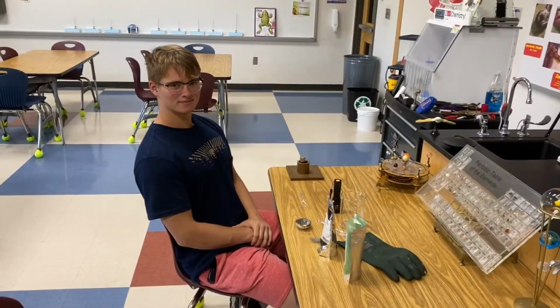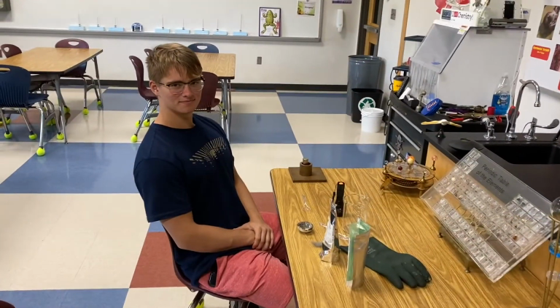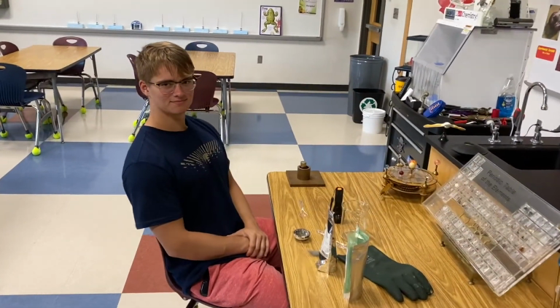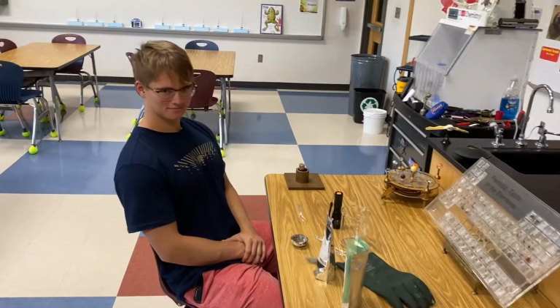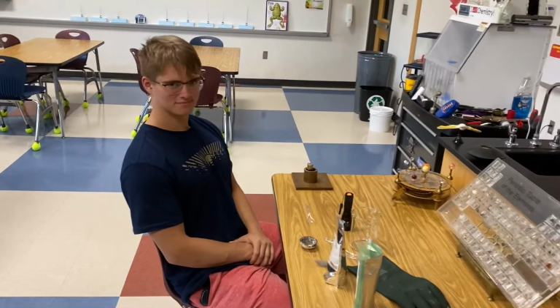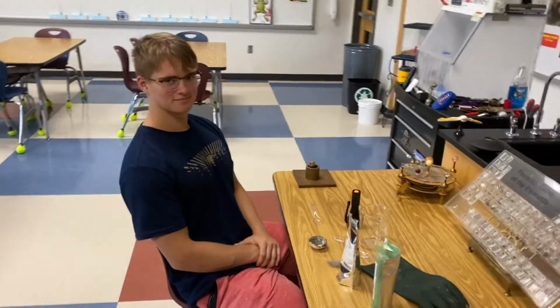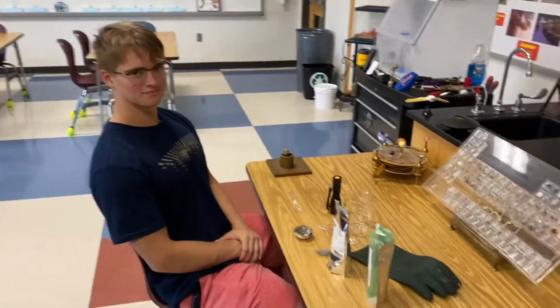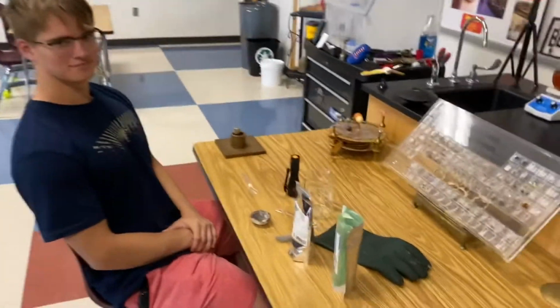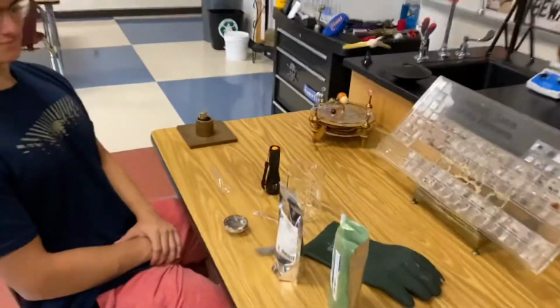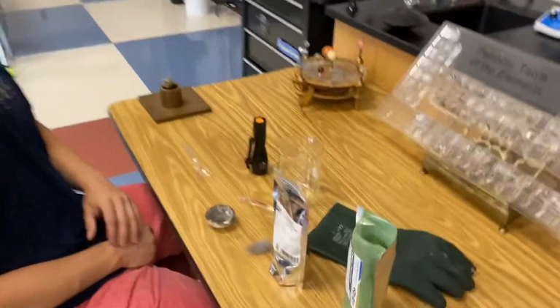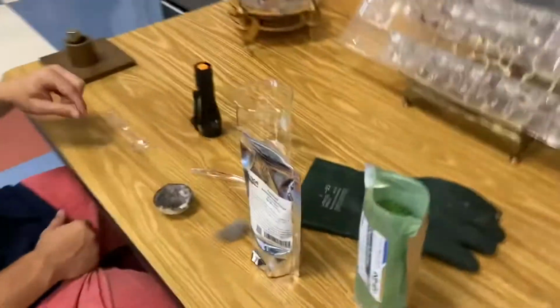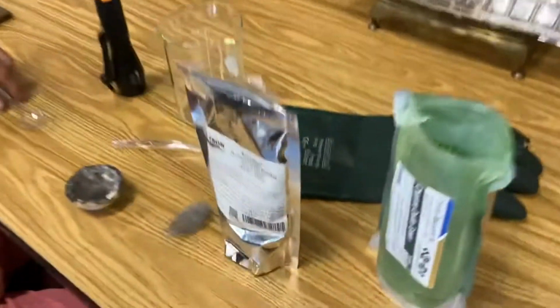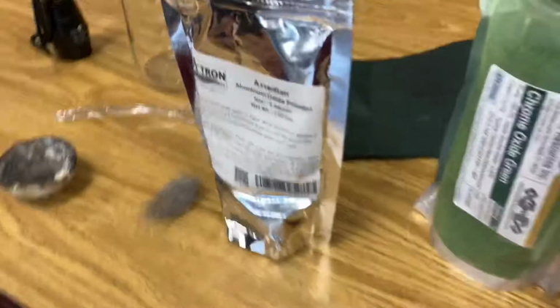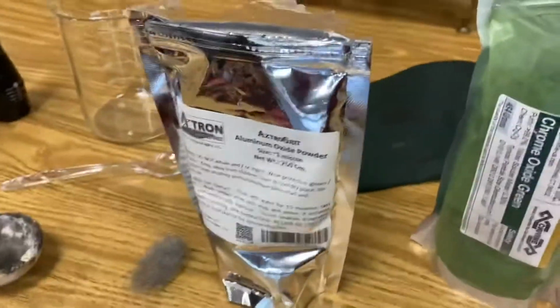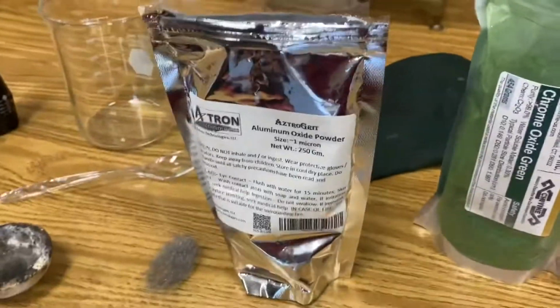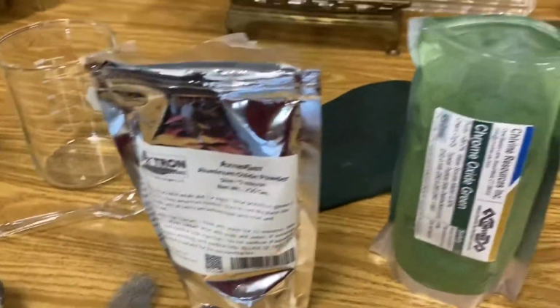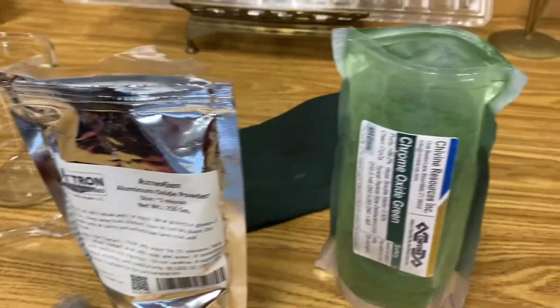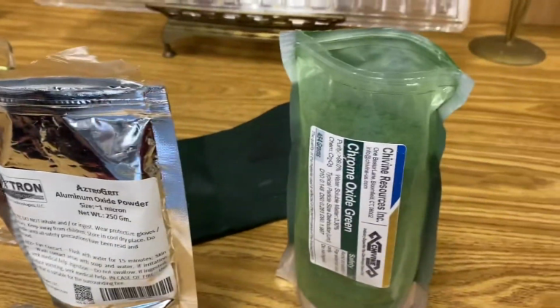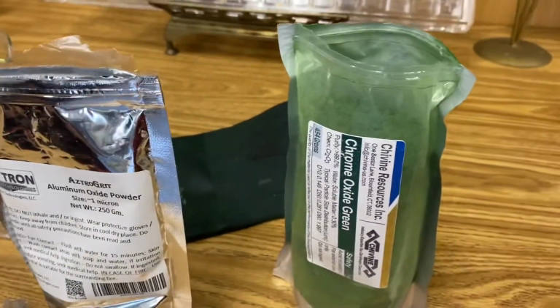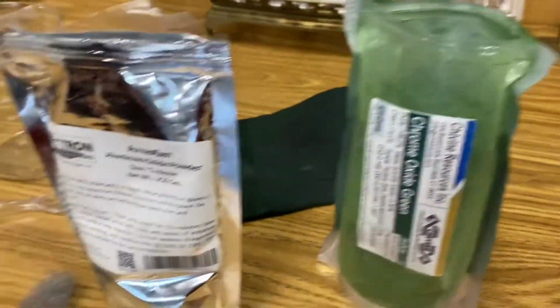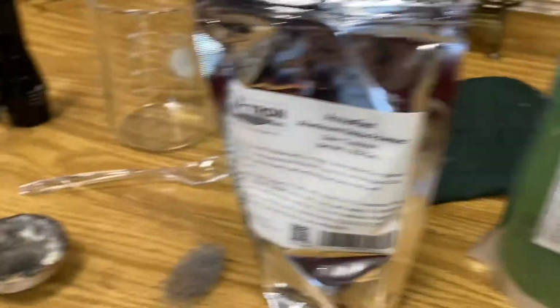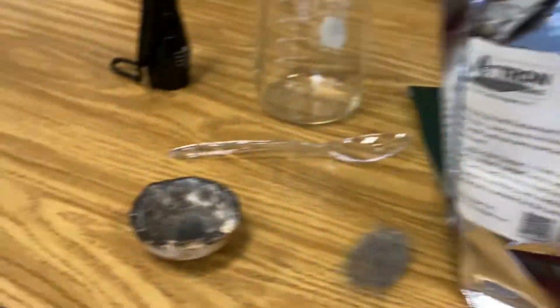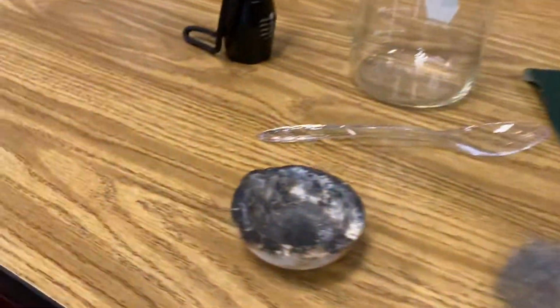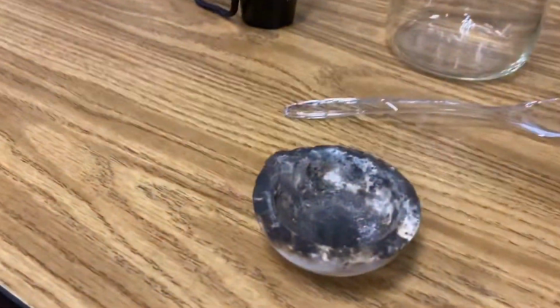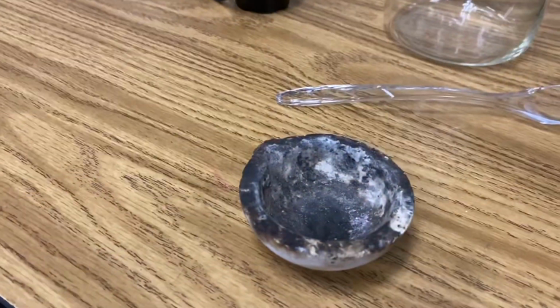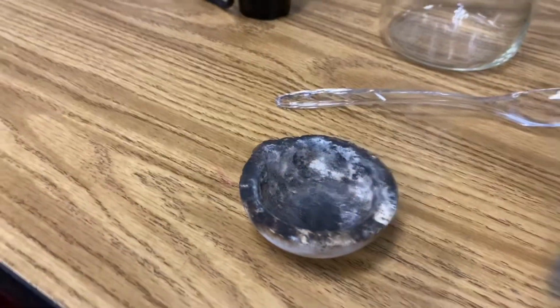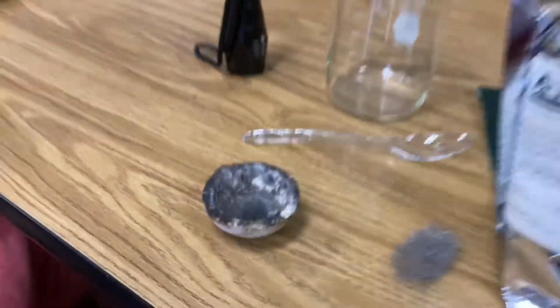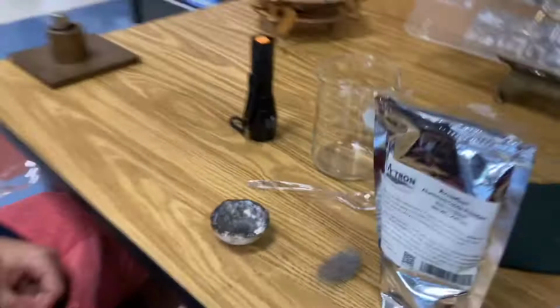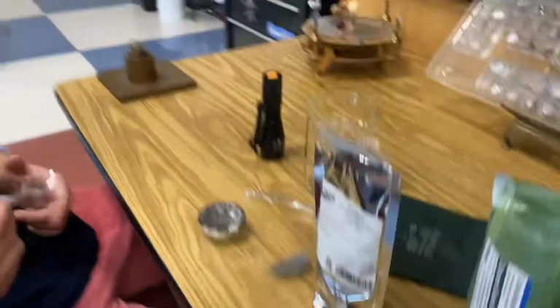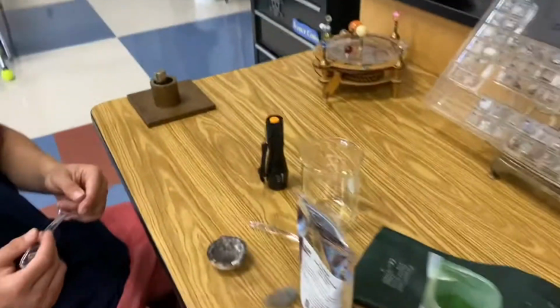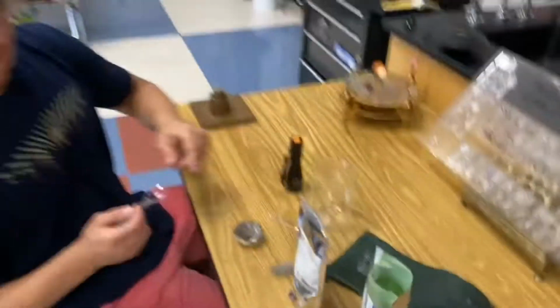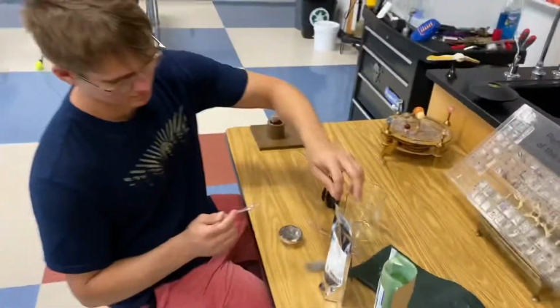Okay, I'm here with Alex. All you need to make your rubies is equal amounts of aluminum oxide and chromium oxide in your crucible, and he's going to mix those together right now.